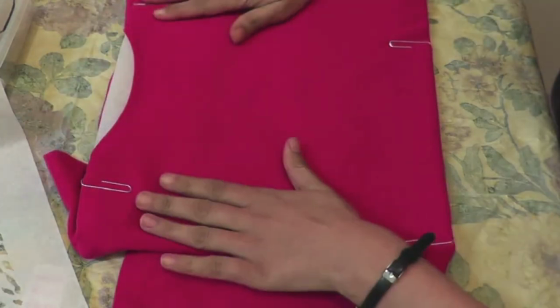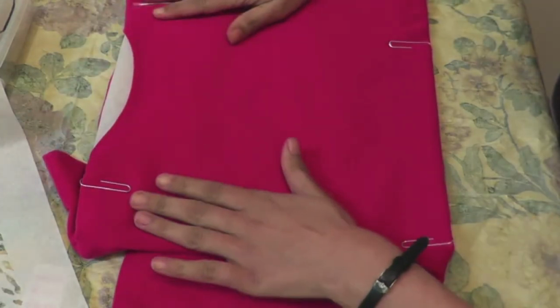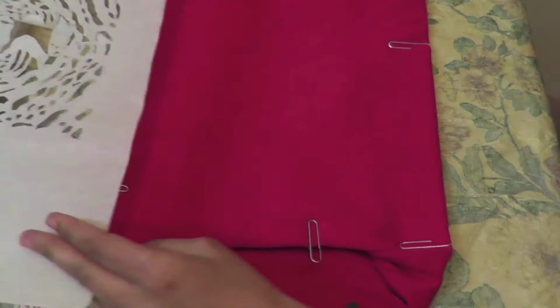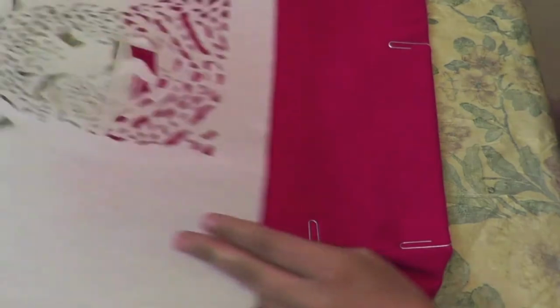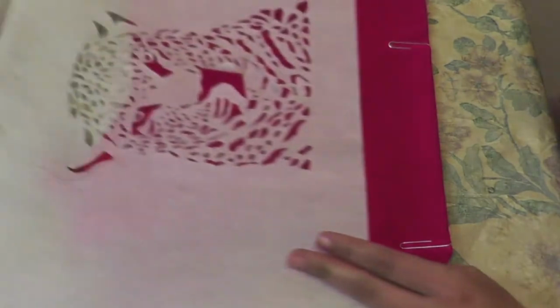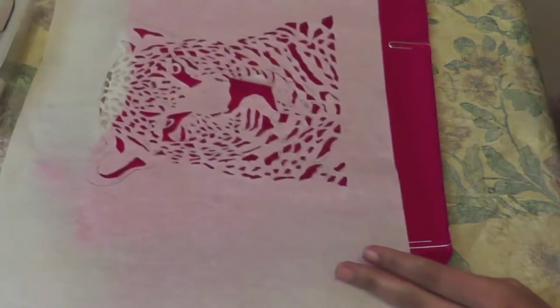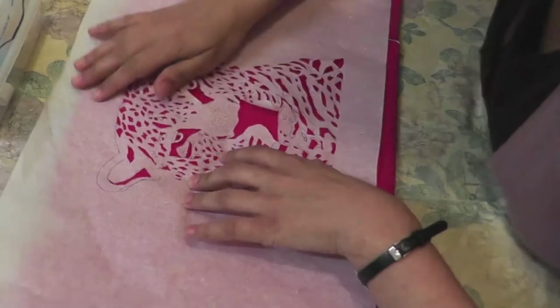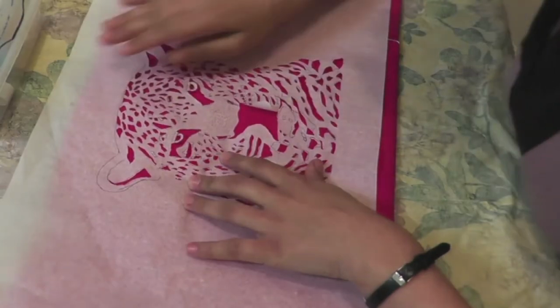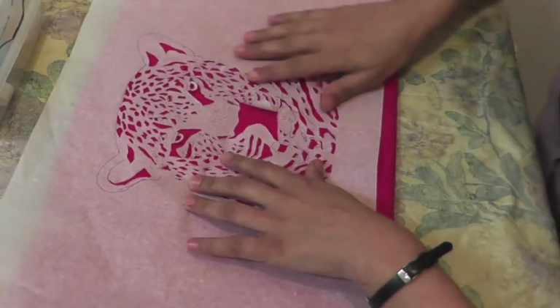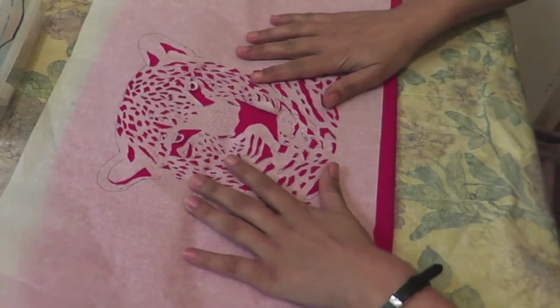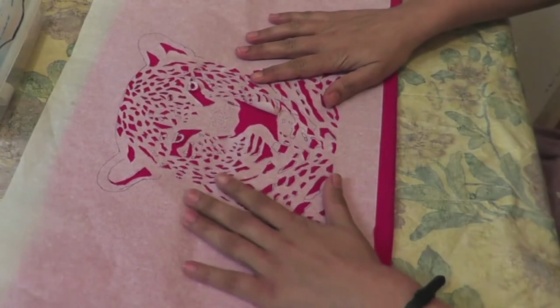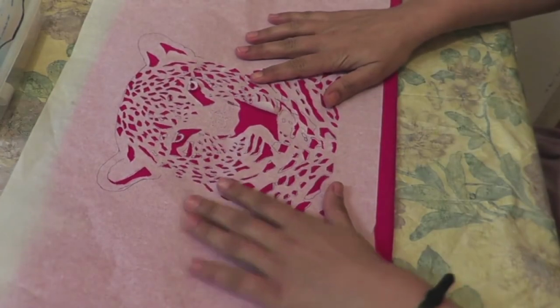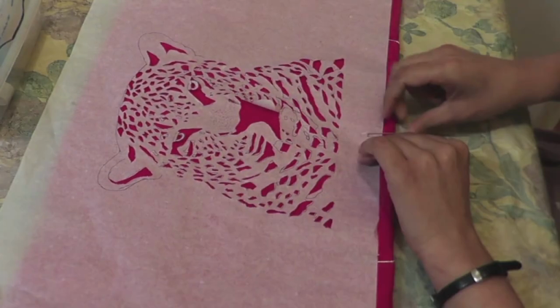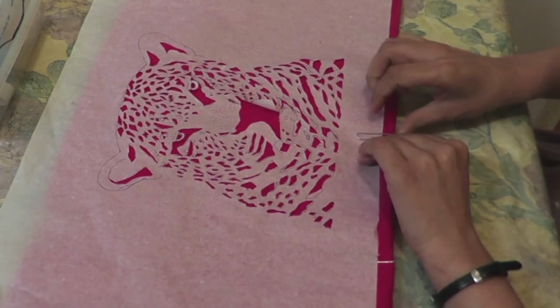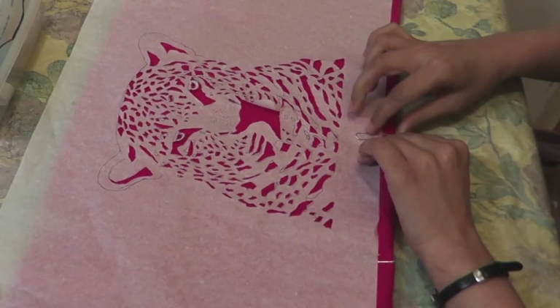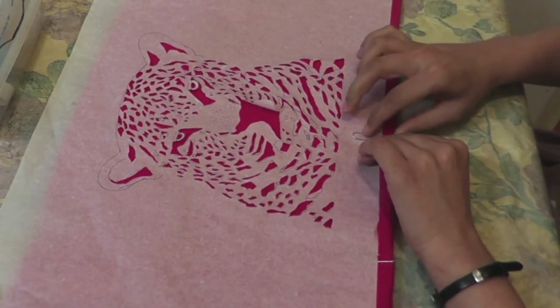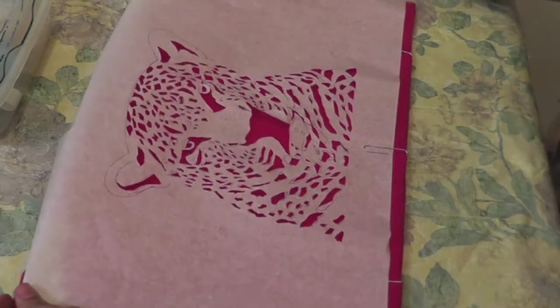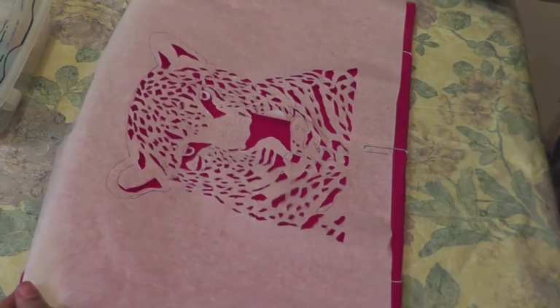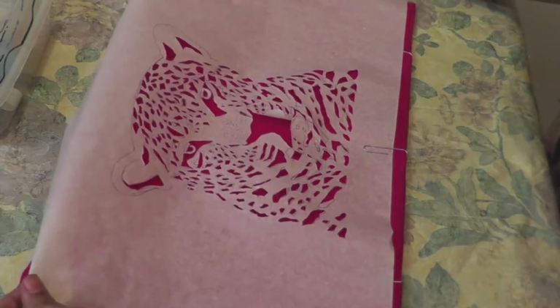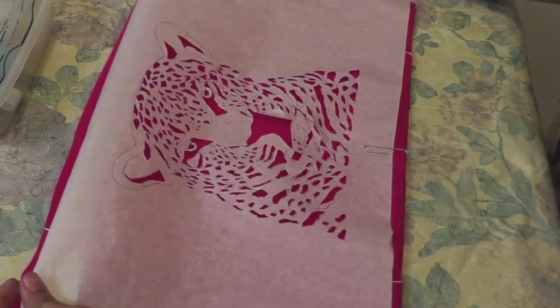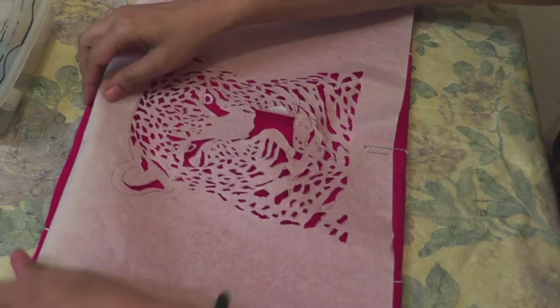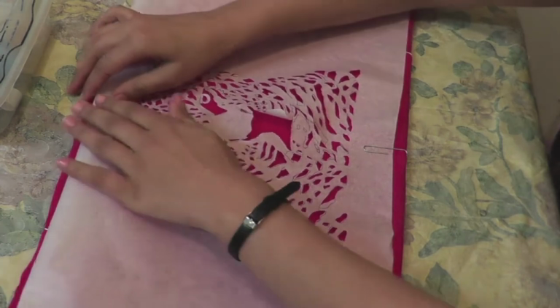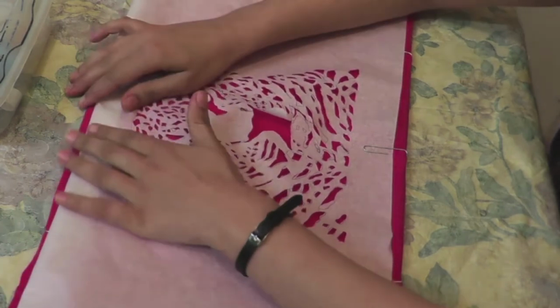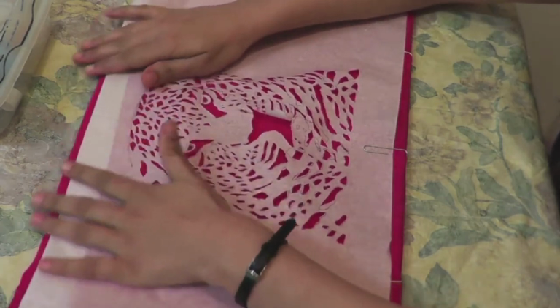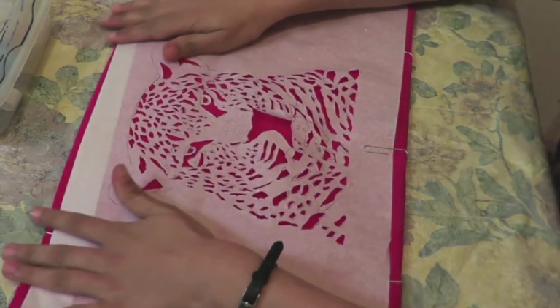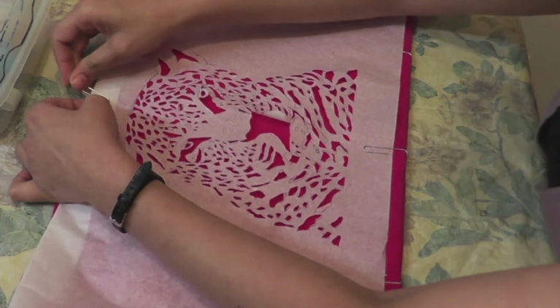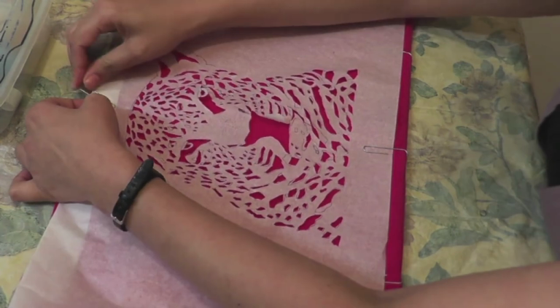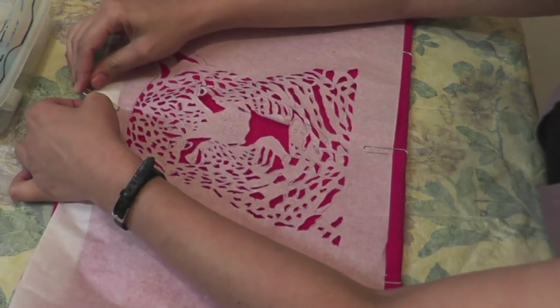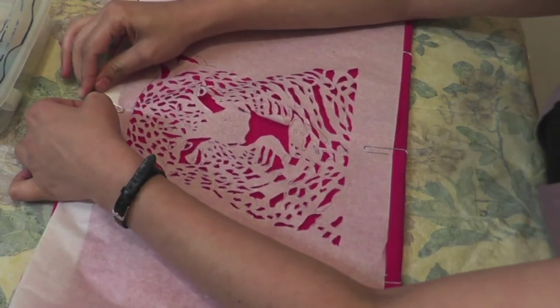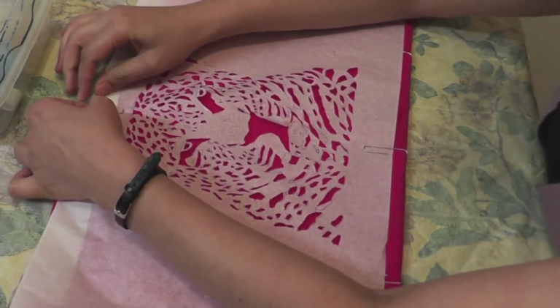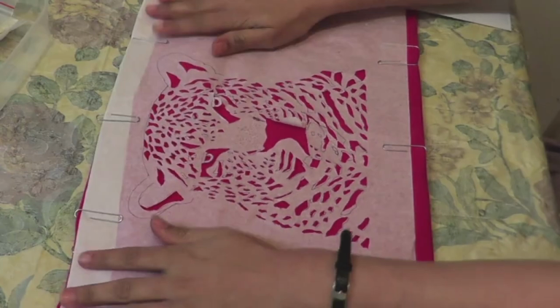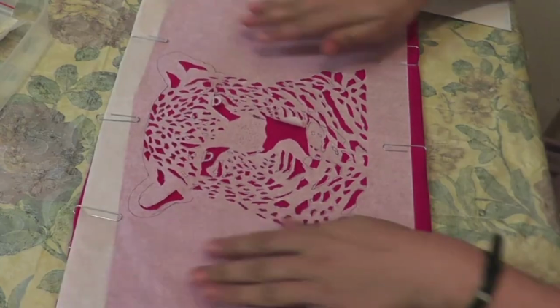Now grab the stencil you made and set it on the intended place. Also secure the stencil with paper clips. So now this is done.